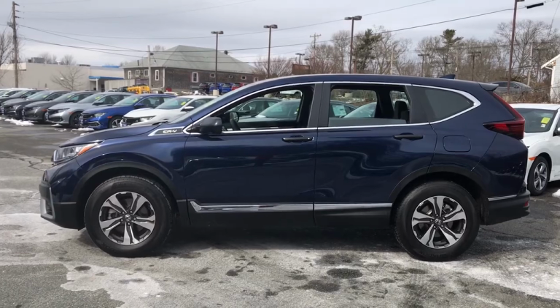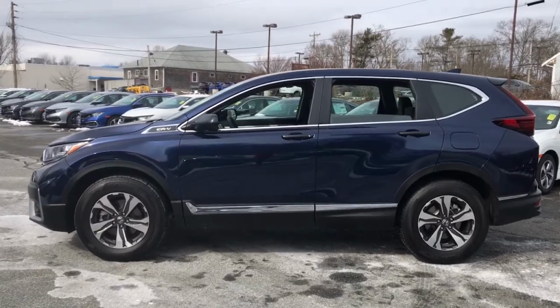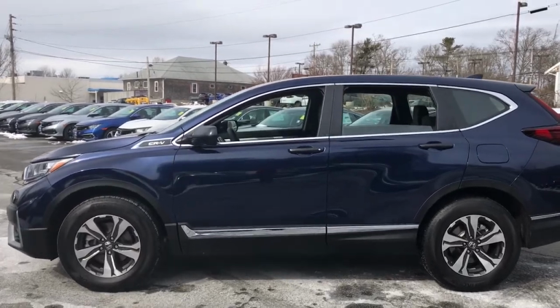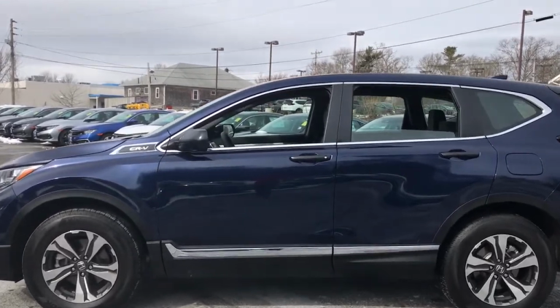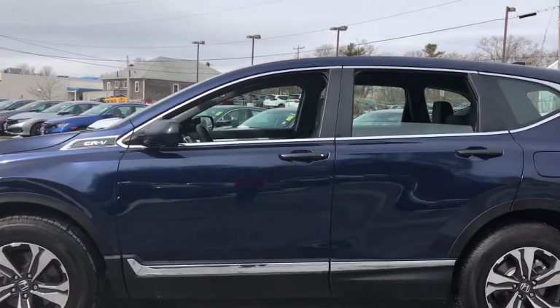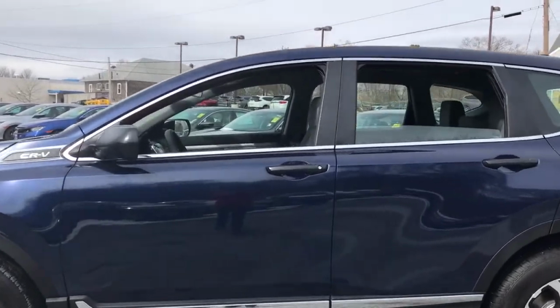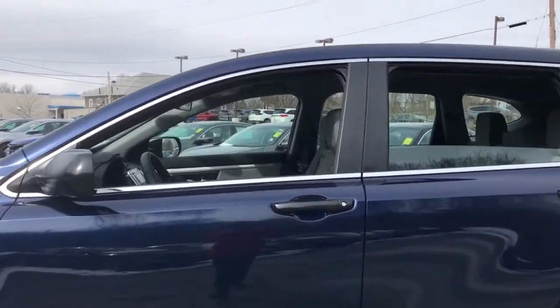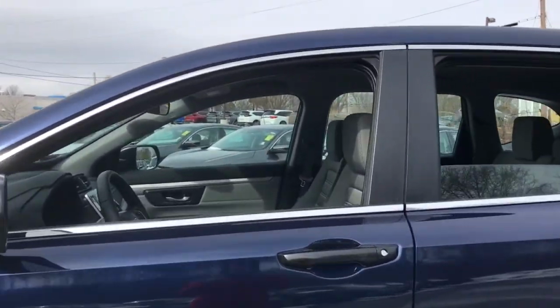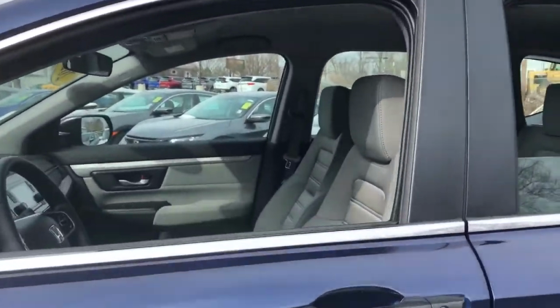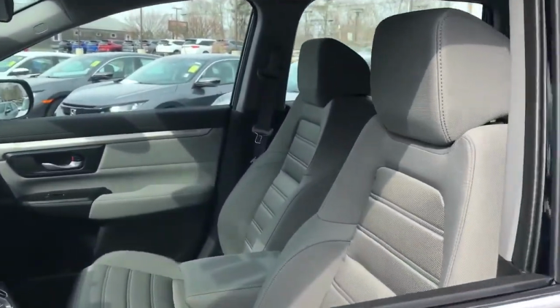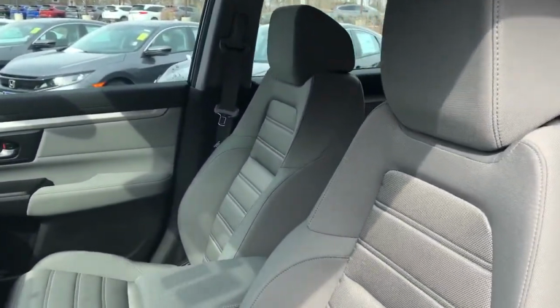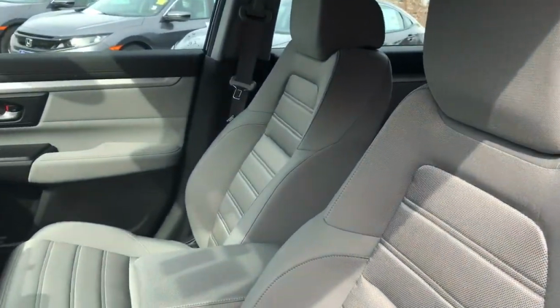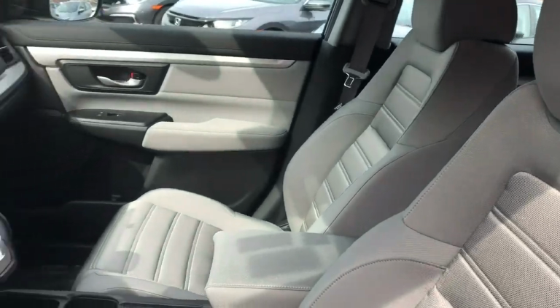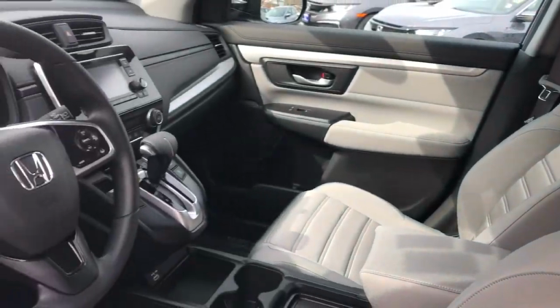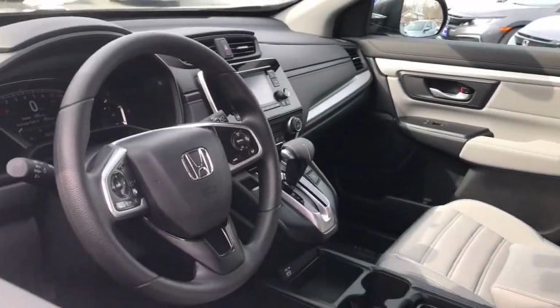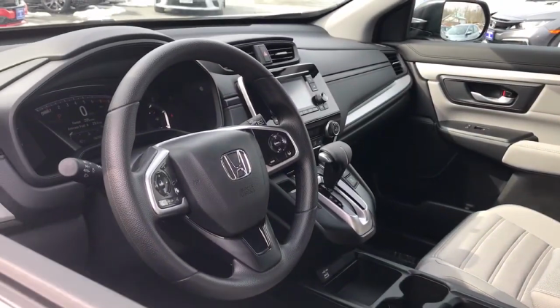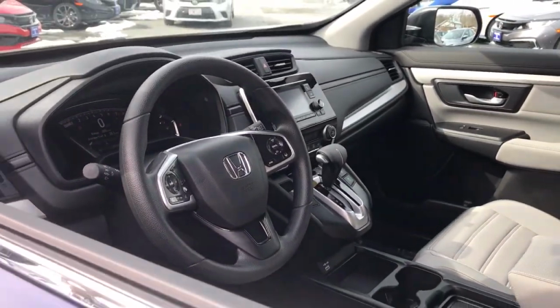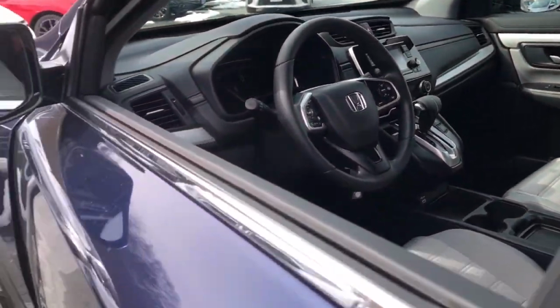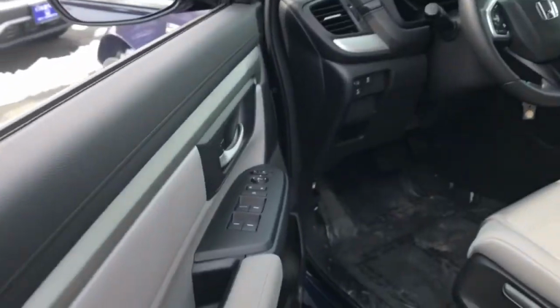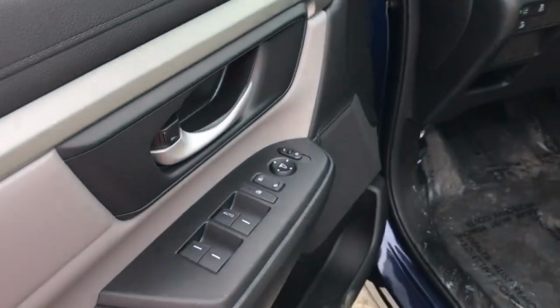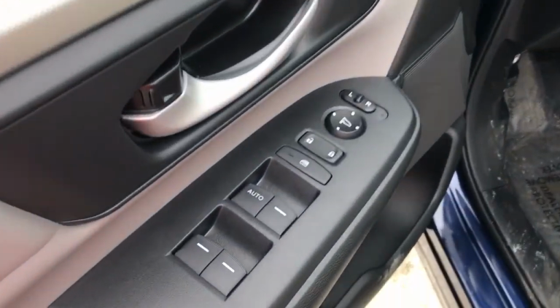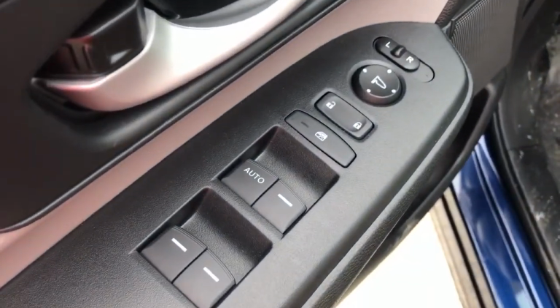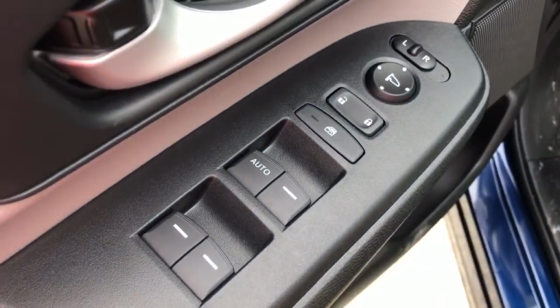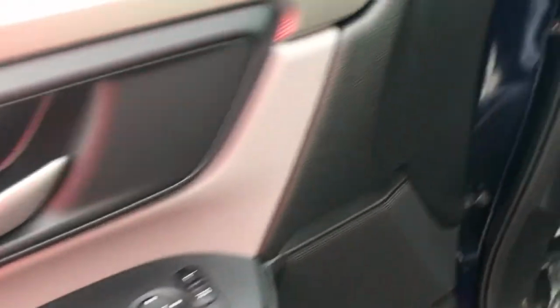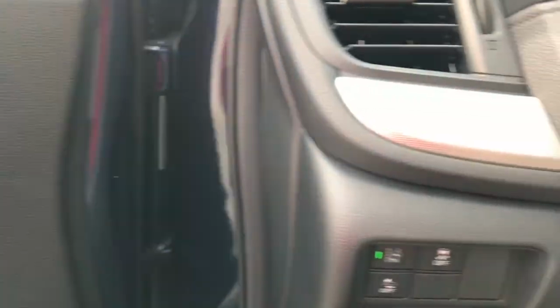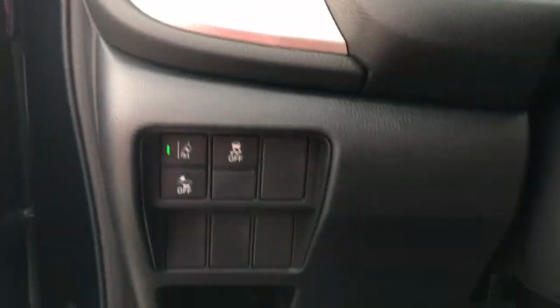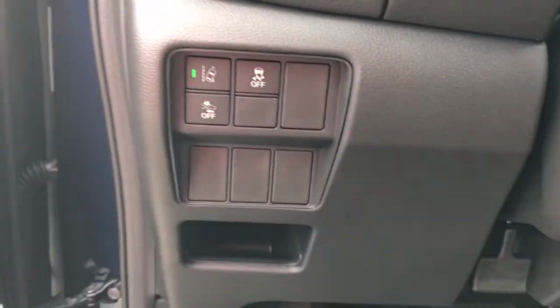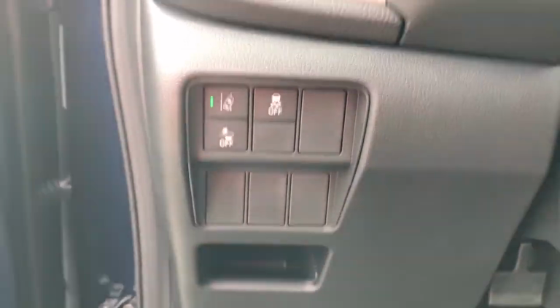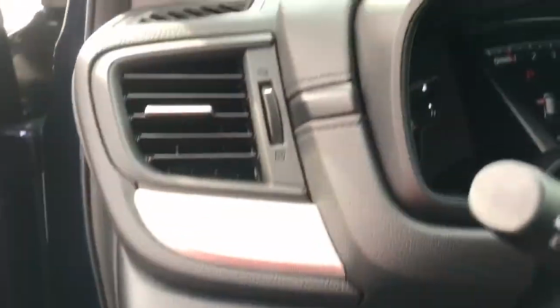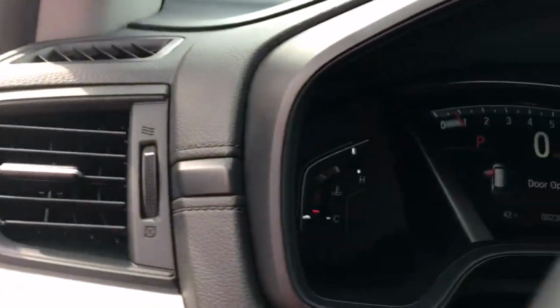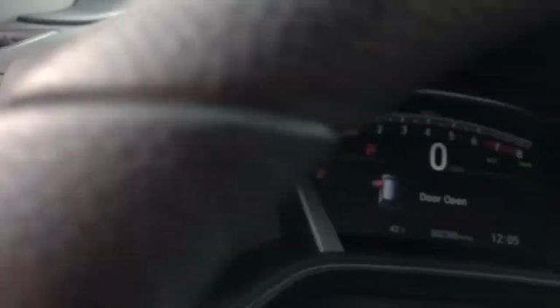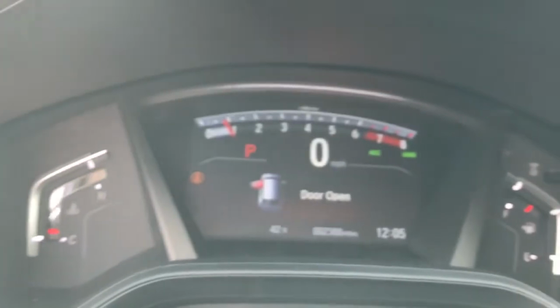Presenting the Honda CR-V — the distinctive small SUV that does it all in premium style. From its high-end feel to its all-weather capability and sophisticated comfort, this sleek crossover will delight you on every adventure.